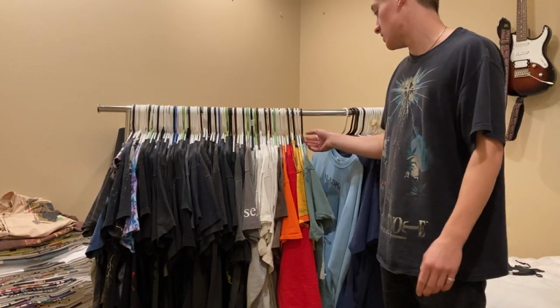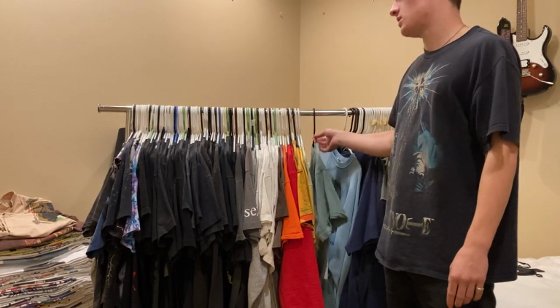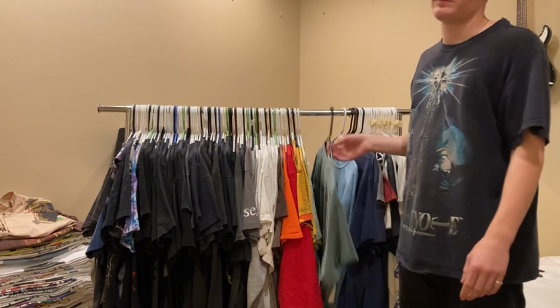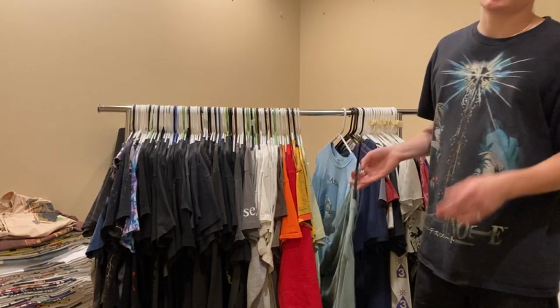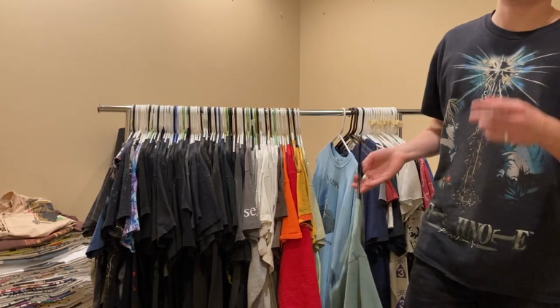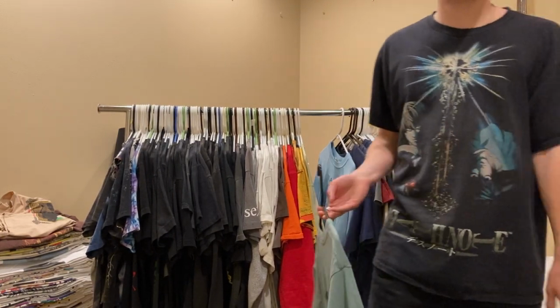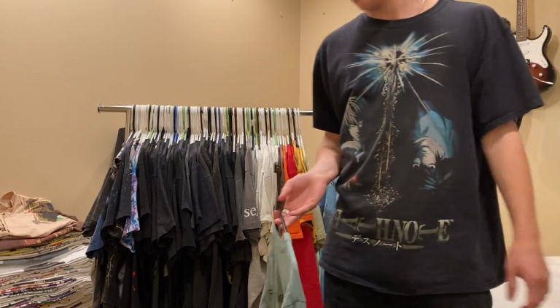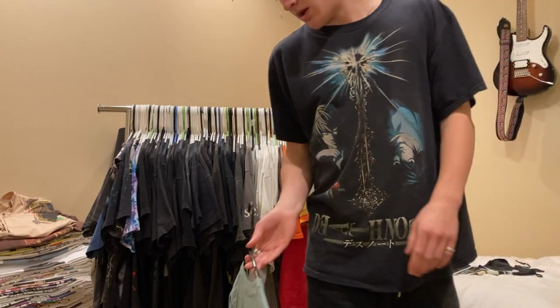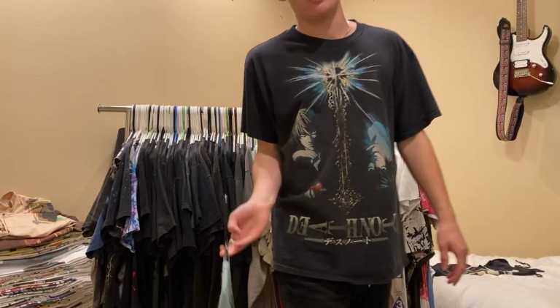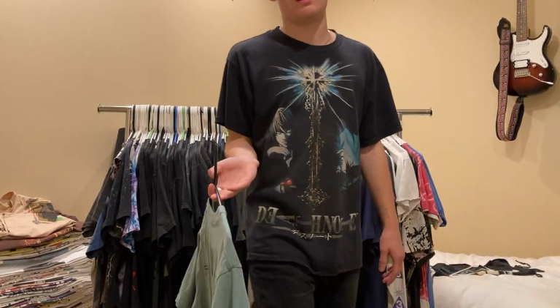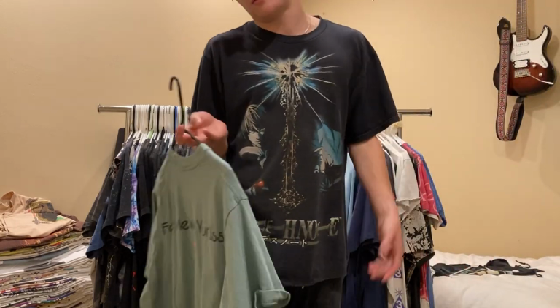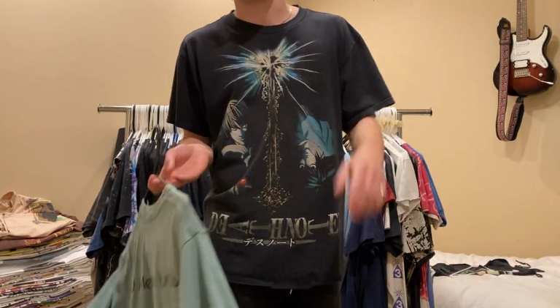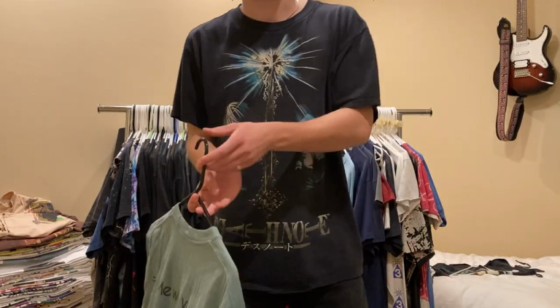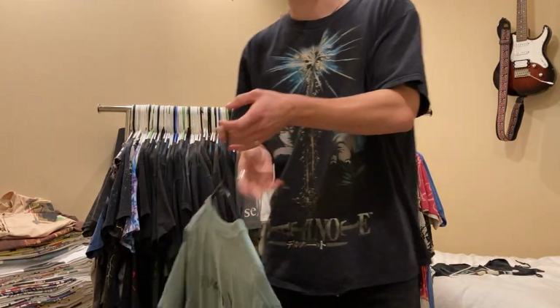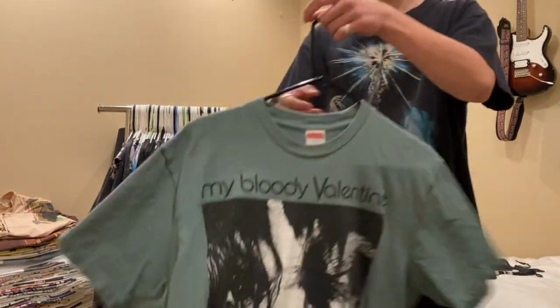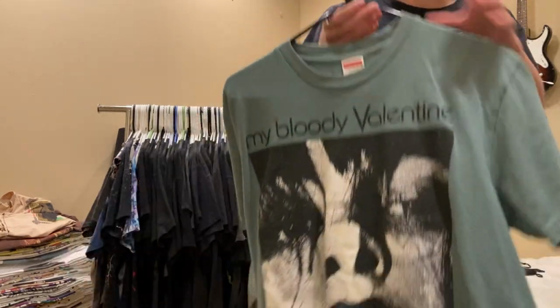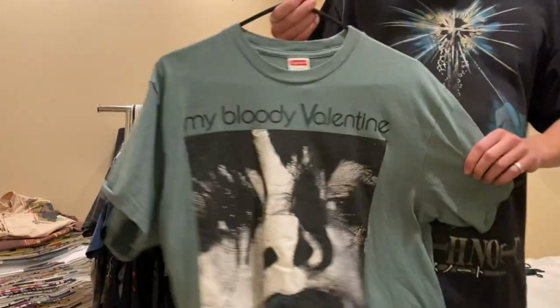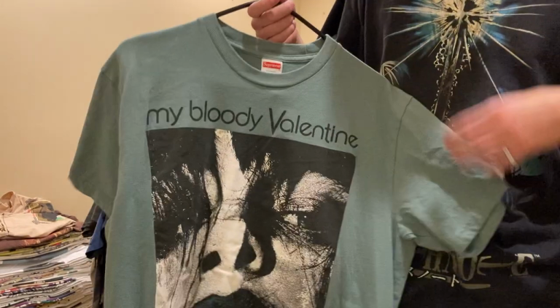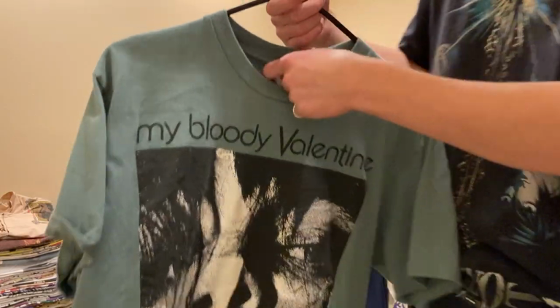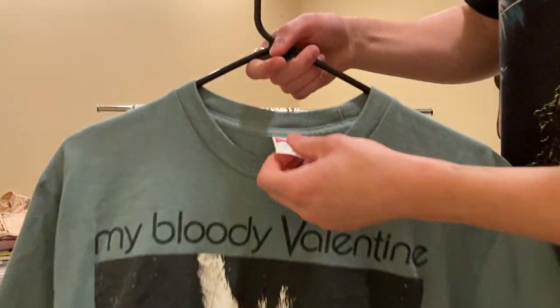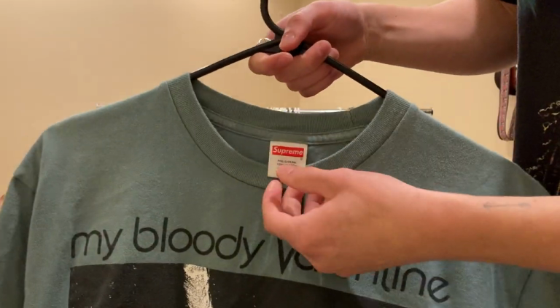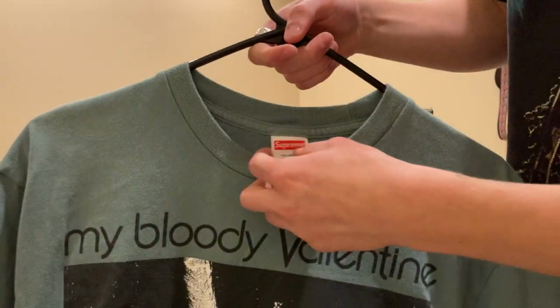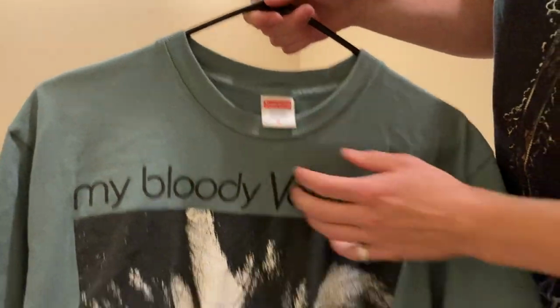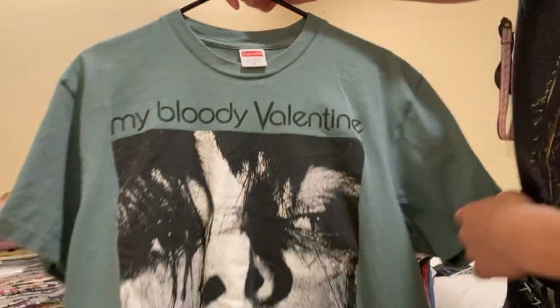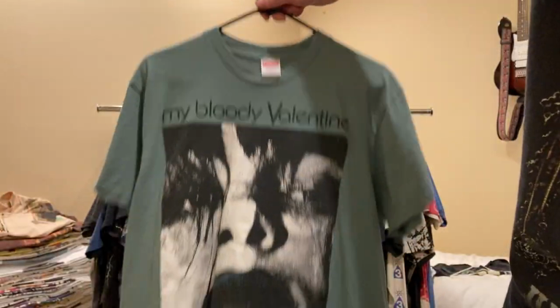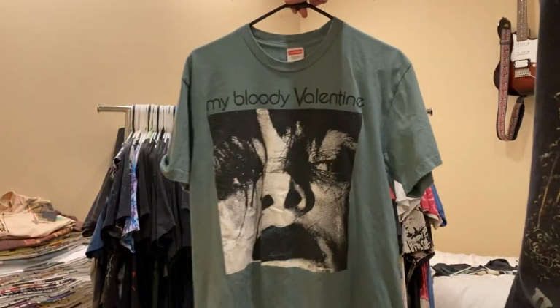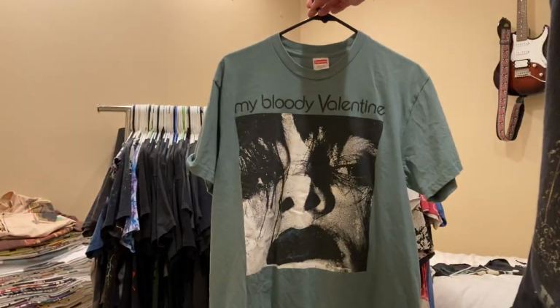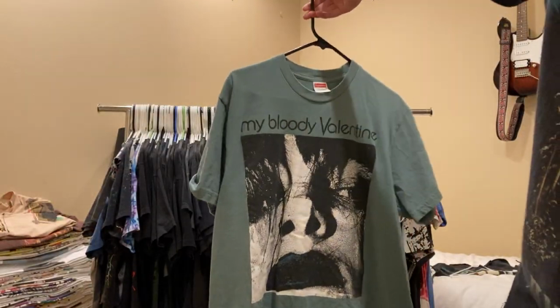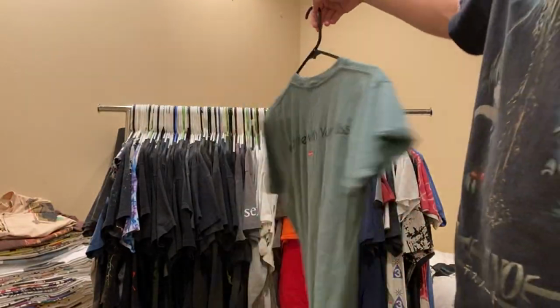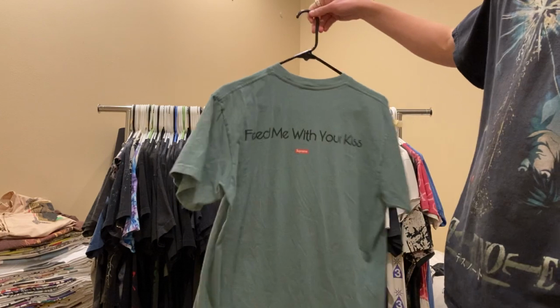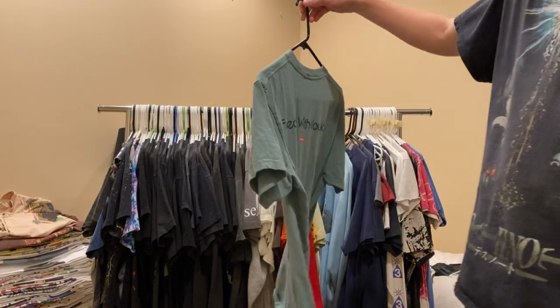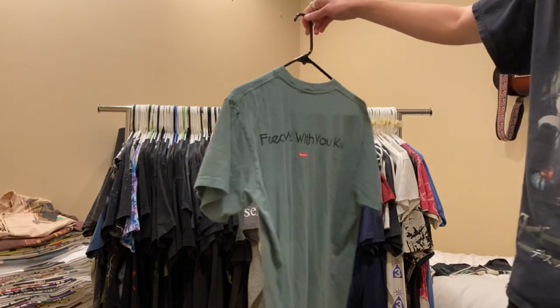Next up - this isn't a vintage tee, but it's one of my favorite bands and Supreme did a collab, so I had to cop it. My Bloody Valentine, Feed Me with Your Kiss, Supreme tee.